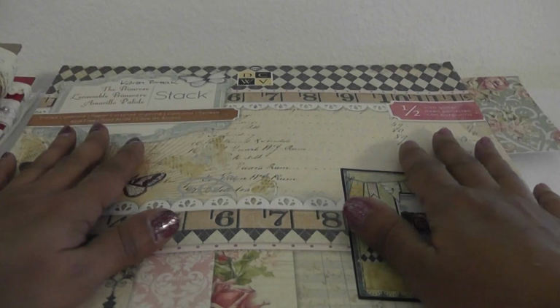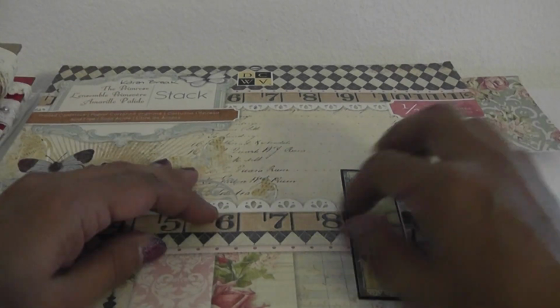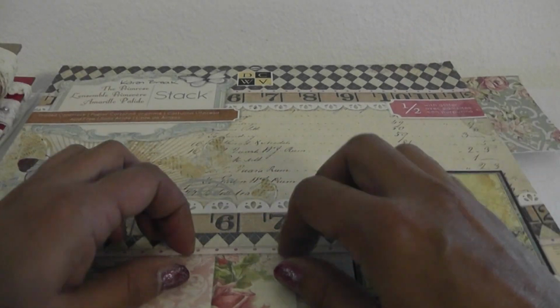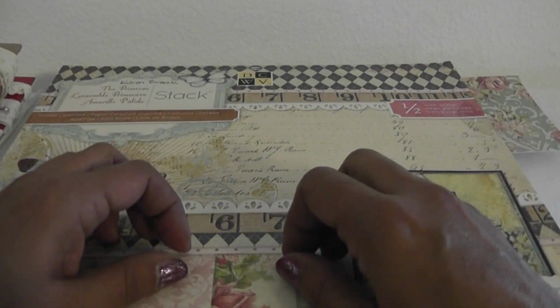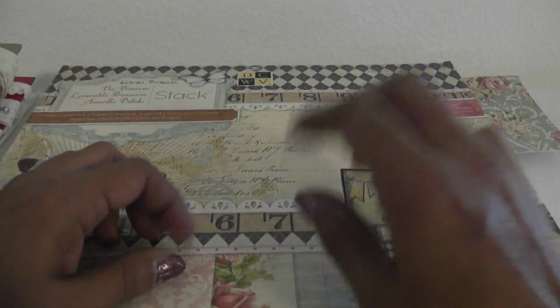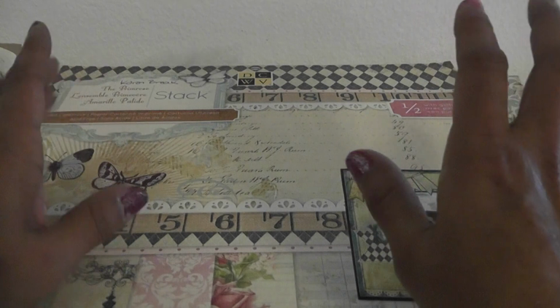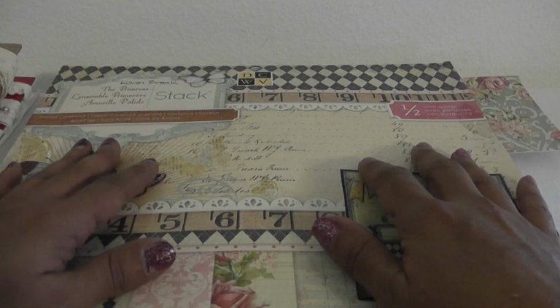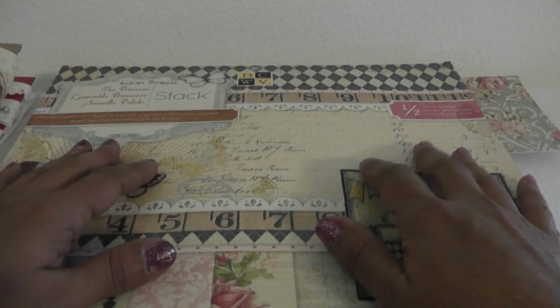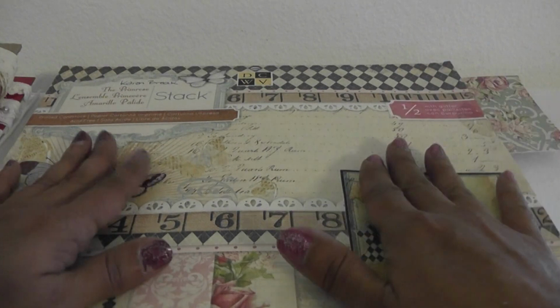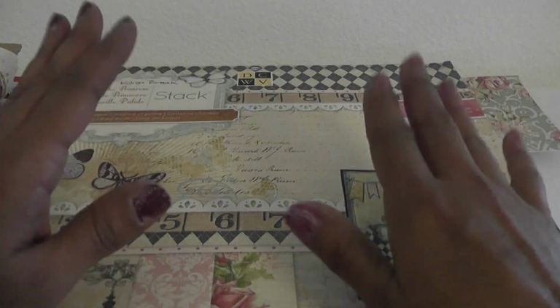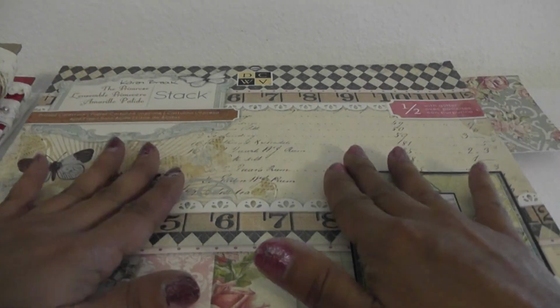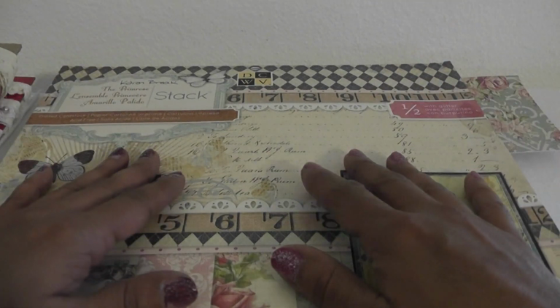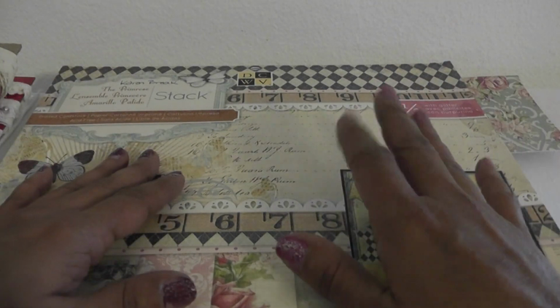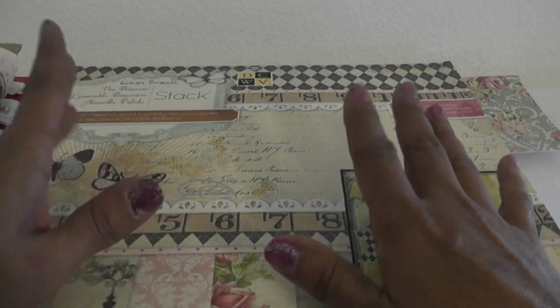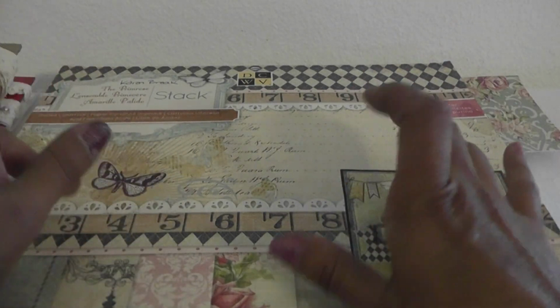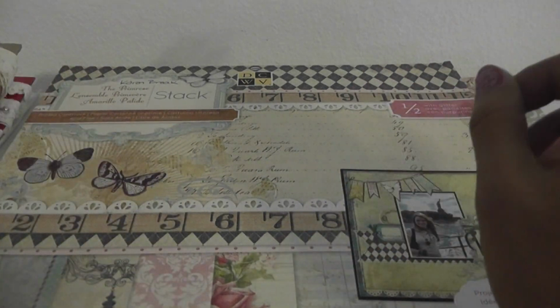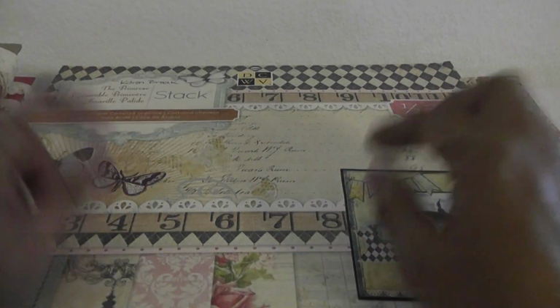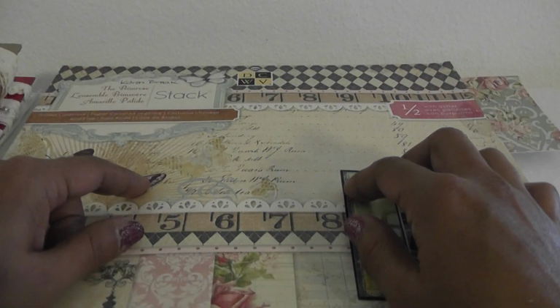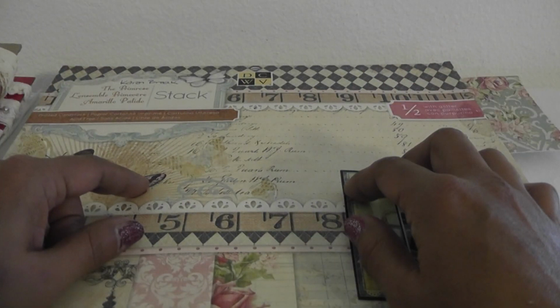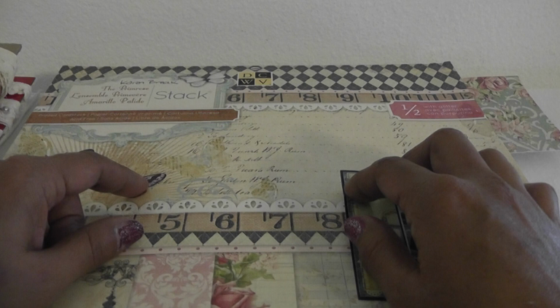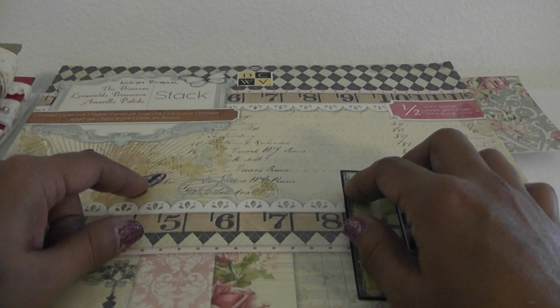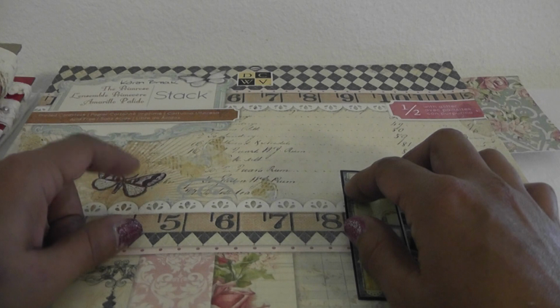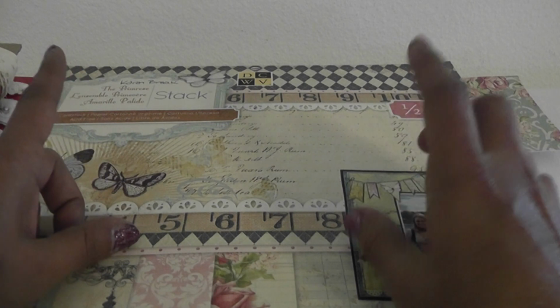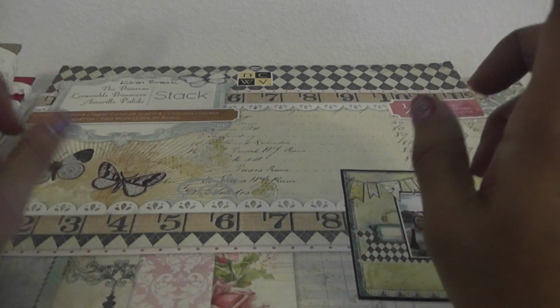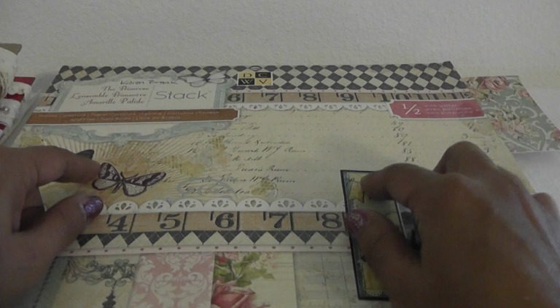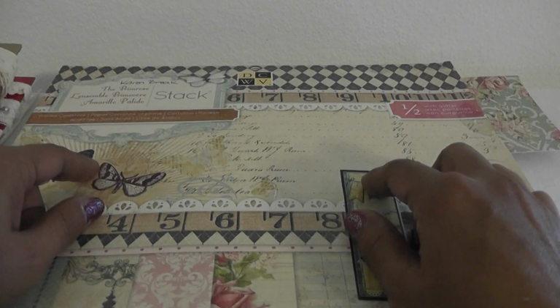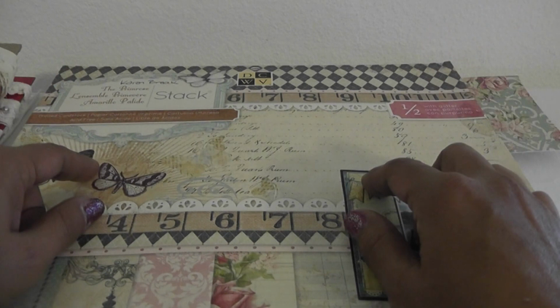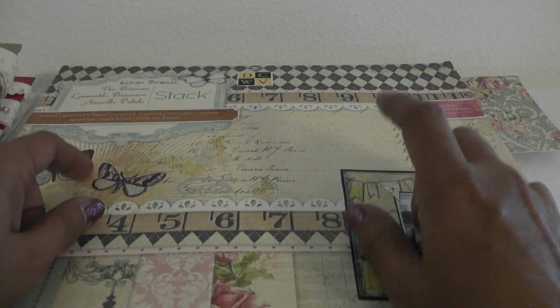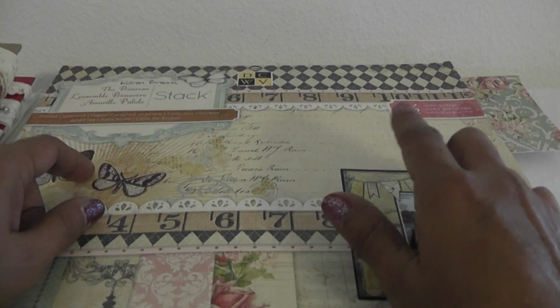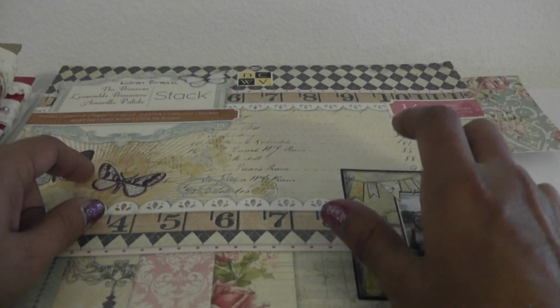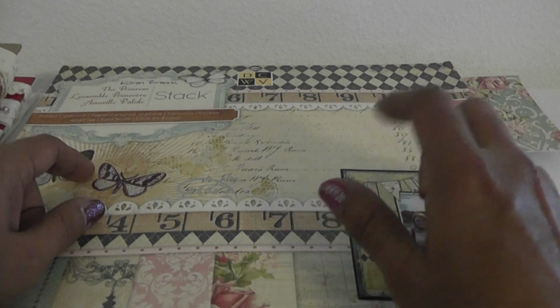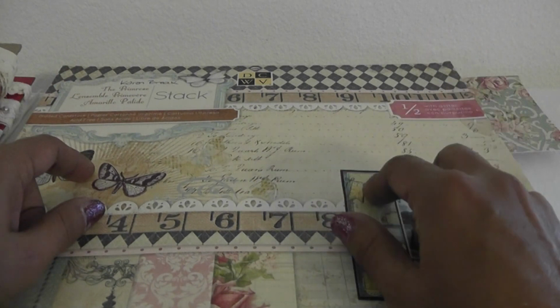So my supply list — you ladies can fast-forward, but I have a lot of new crafters that like the supply list so I shall continue to do that. I used the Primrose paper stack by DCWV.